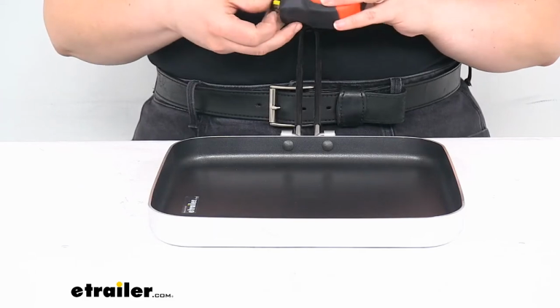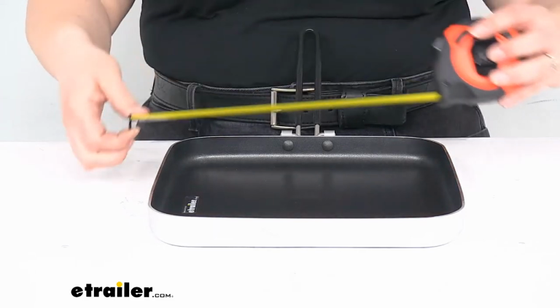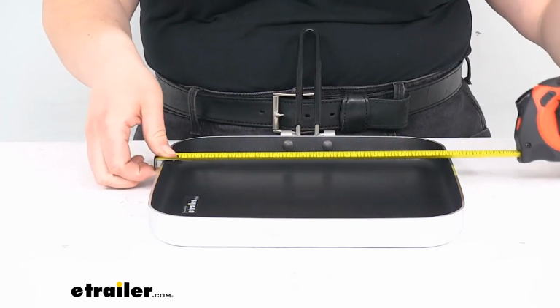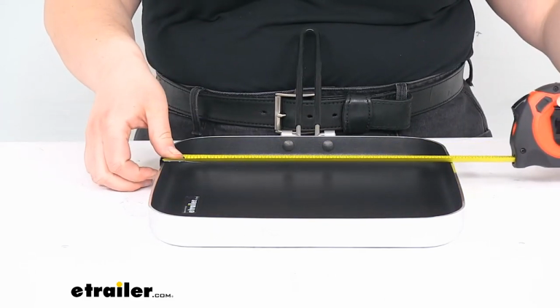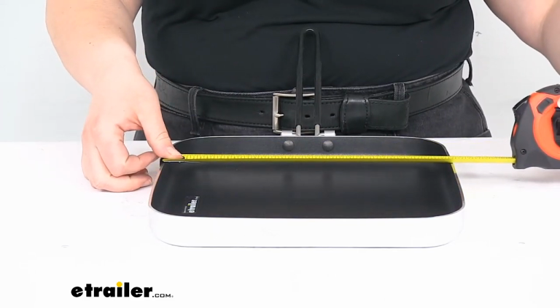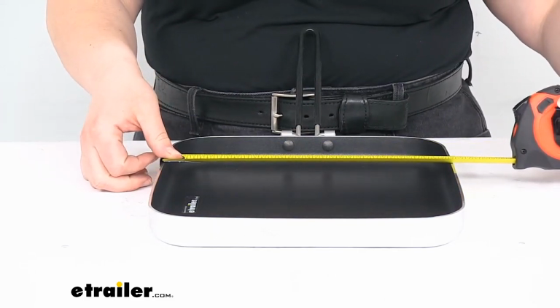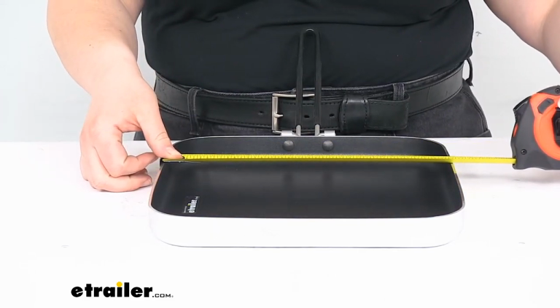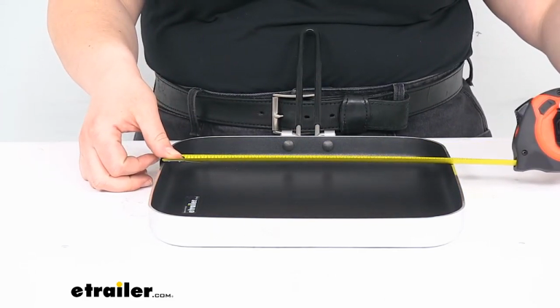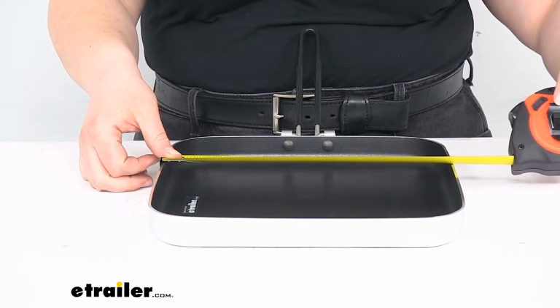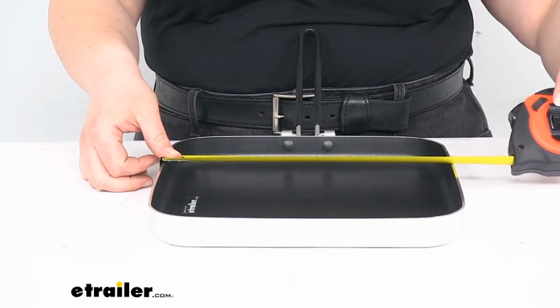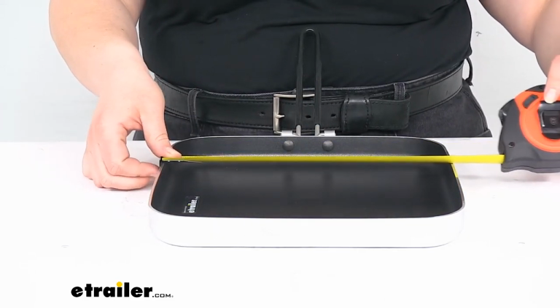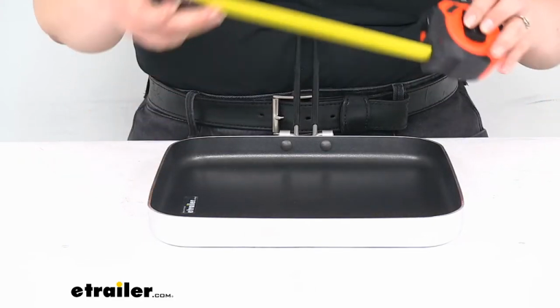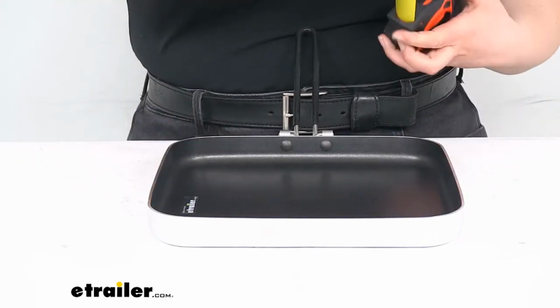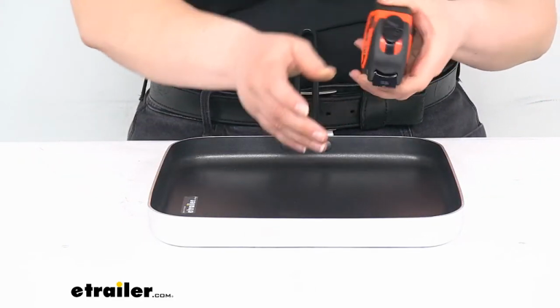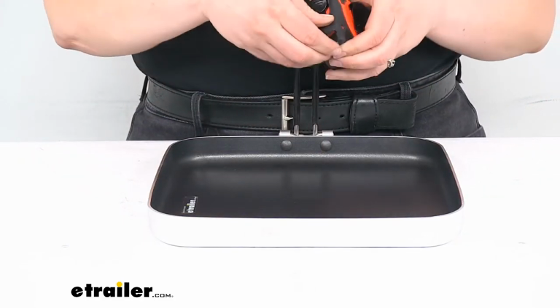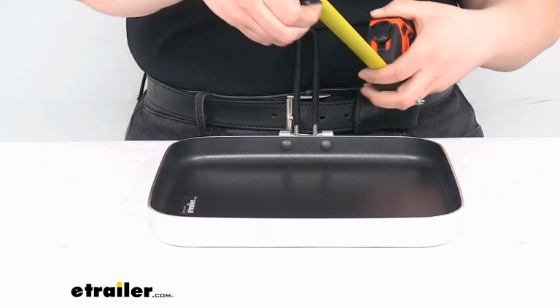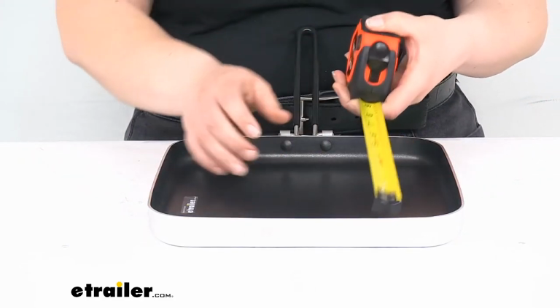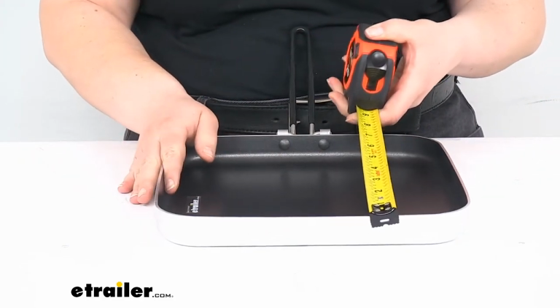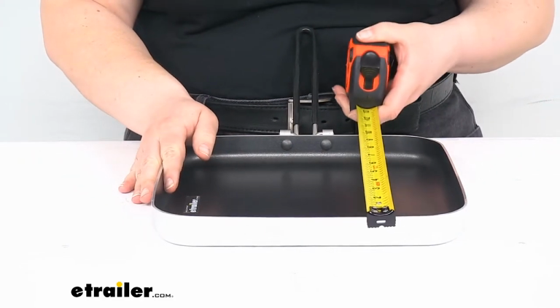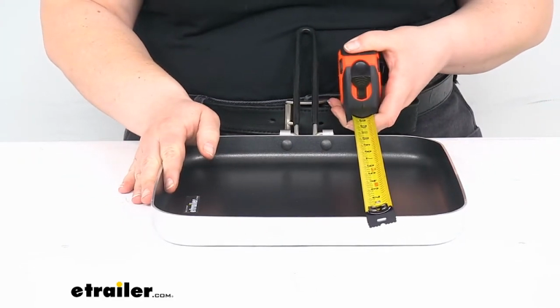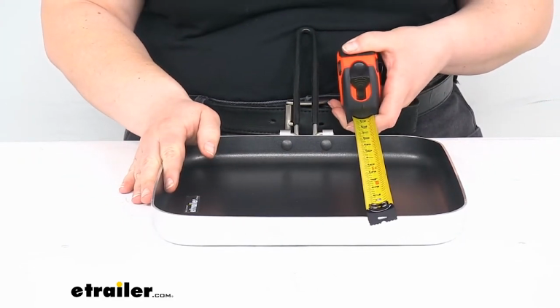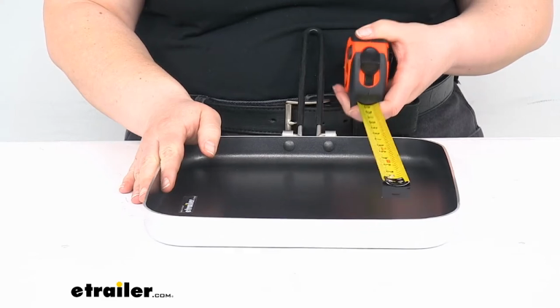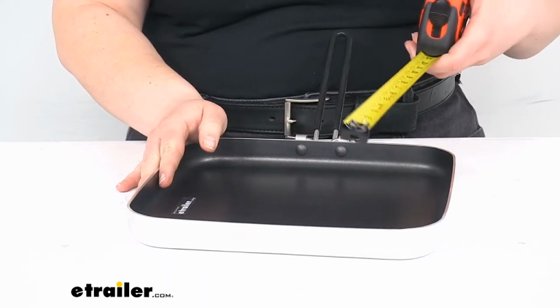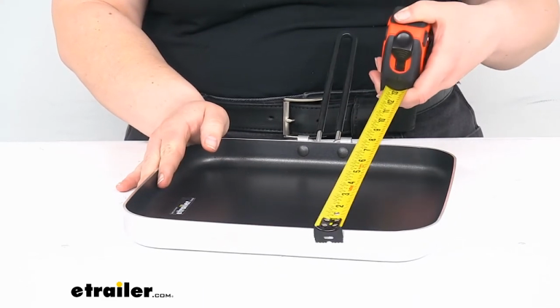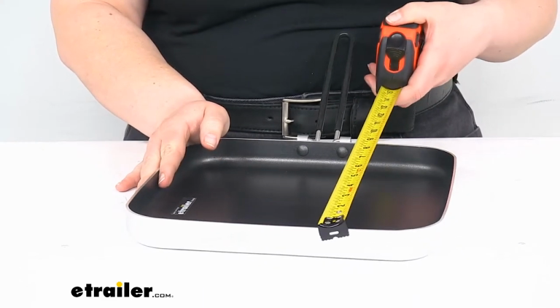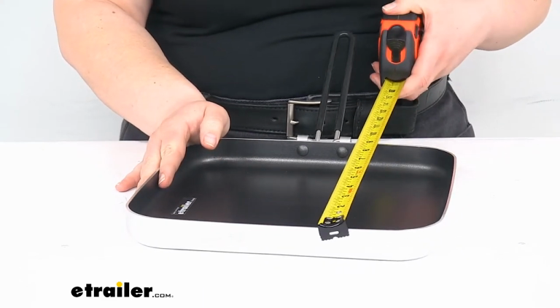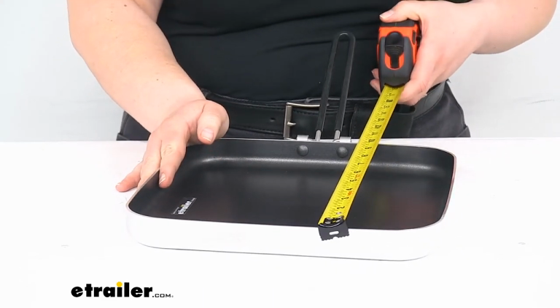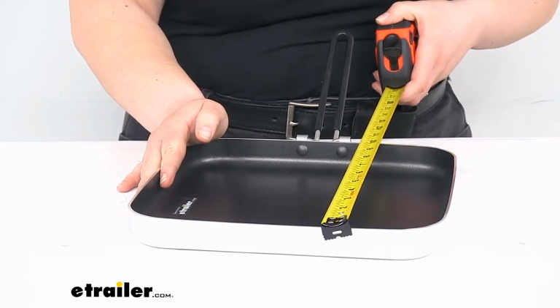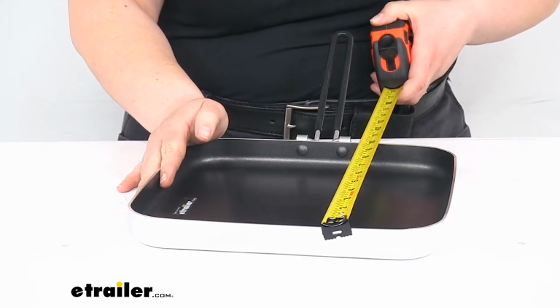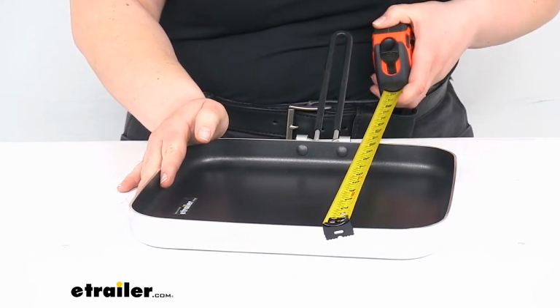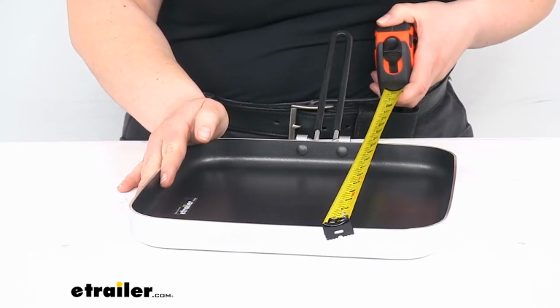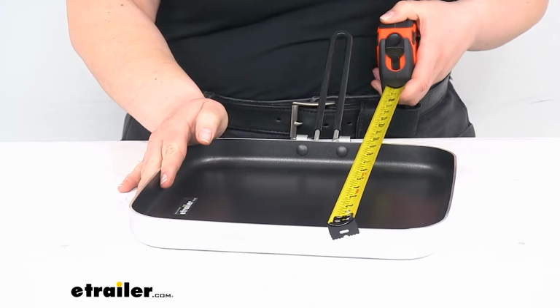As far as side to side, outer edge to outer edge, it's about ten and five-eighths of an inch, and same on the other side. With the handle coming out, it's about sixteen and a half inches long.